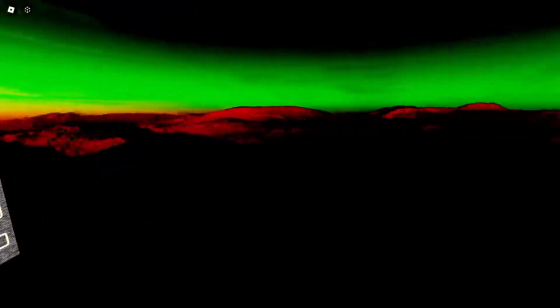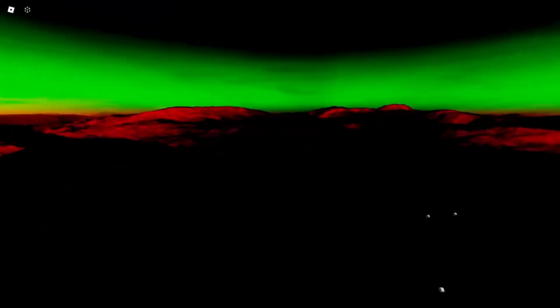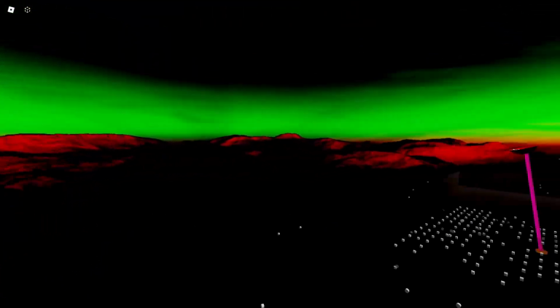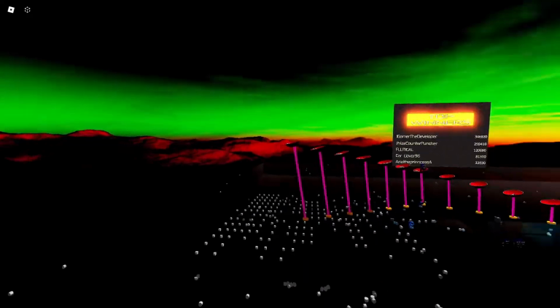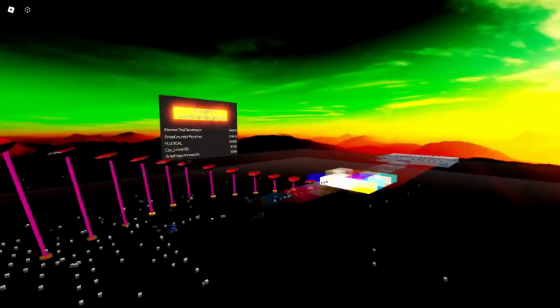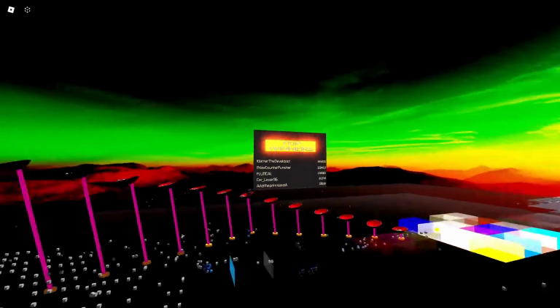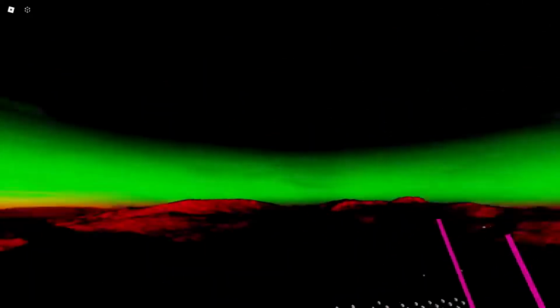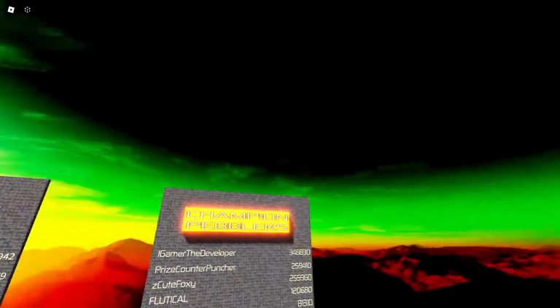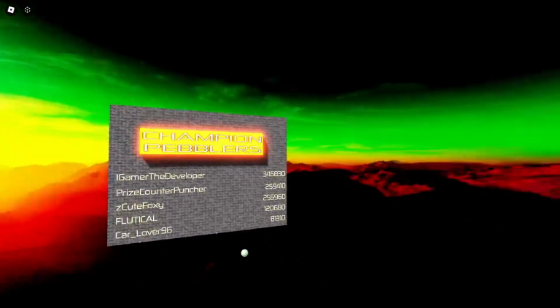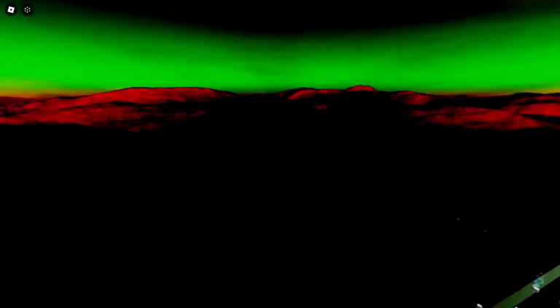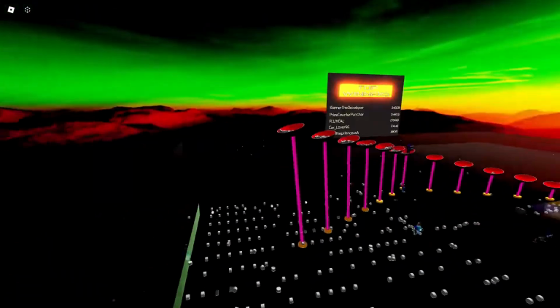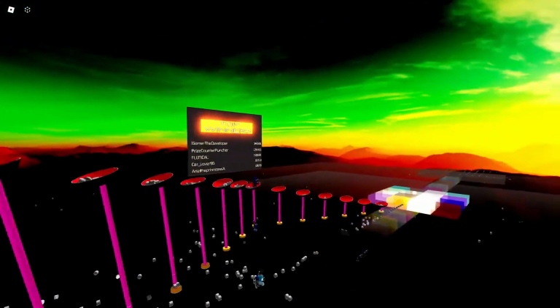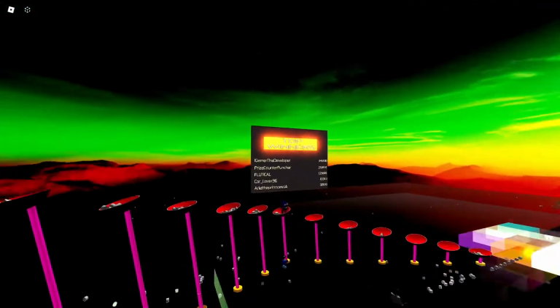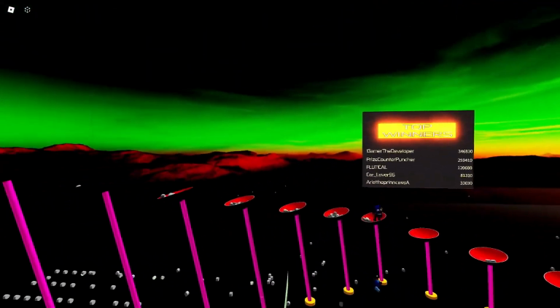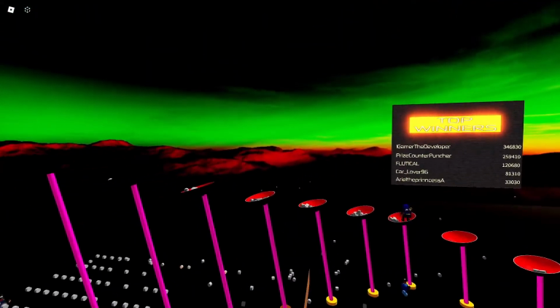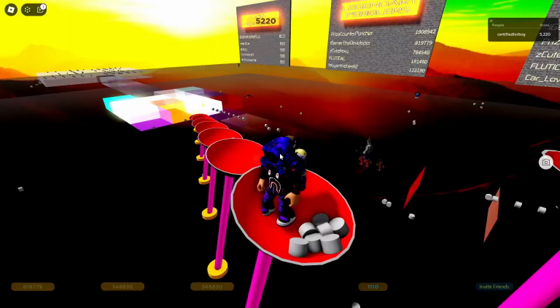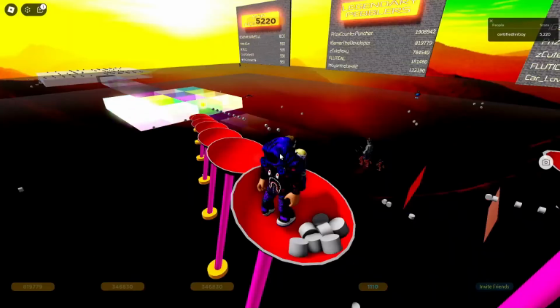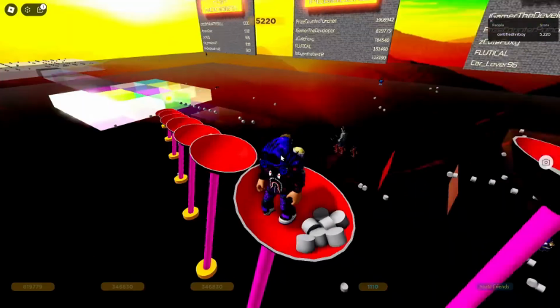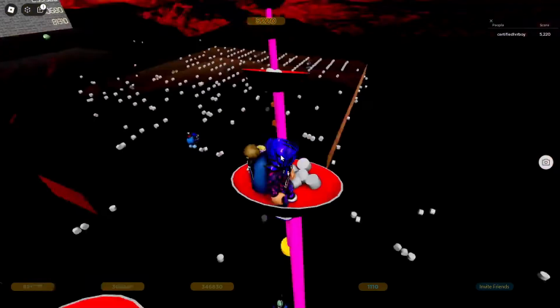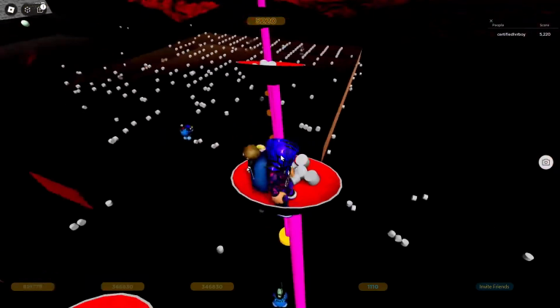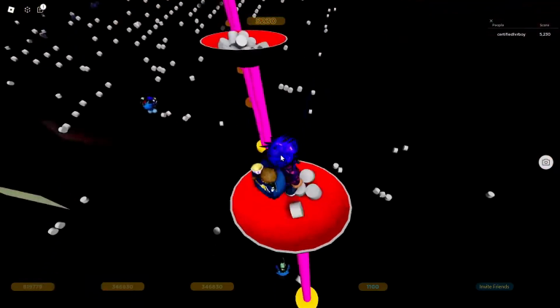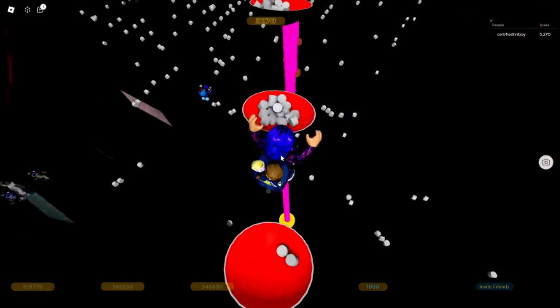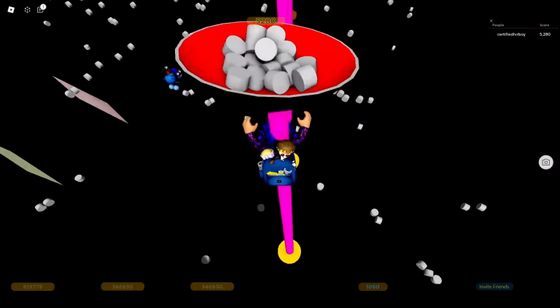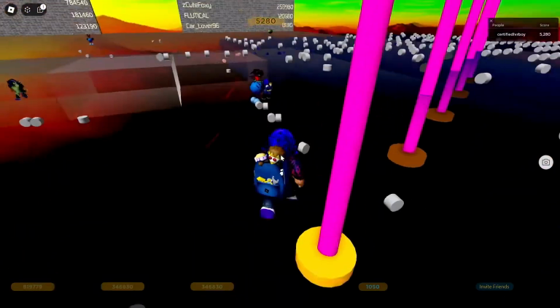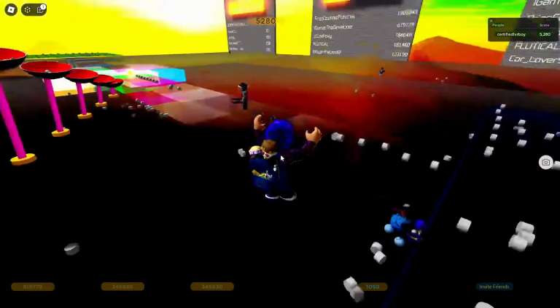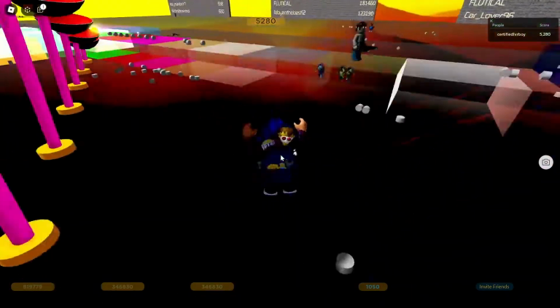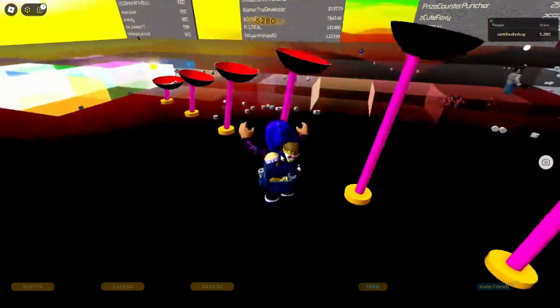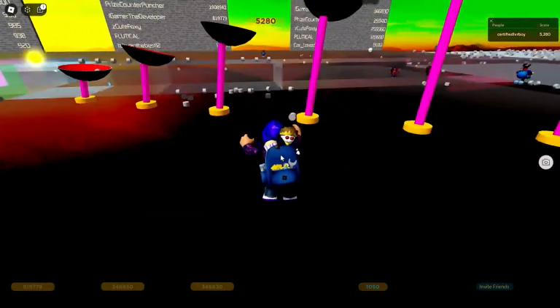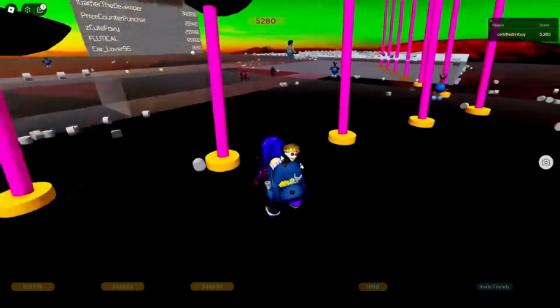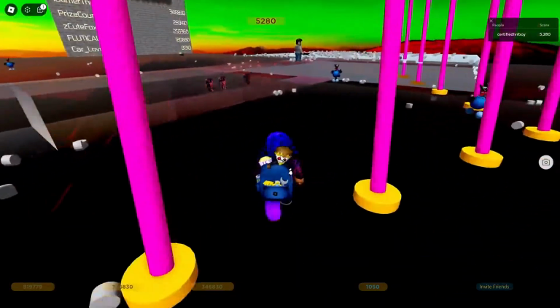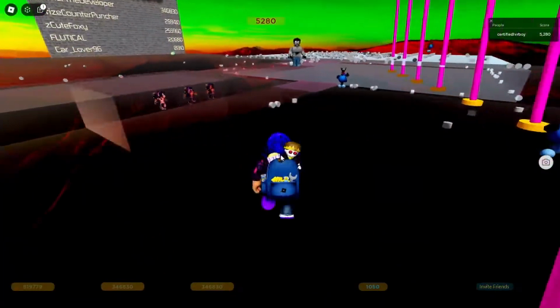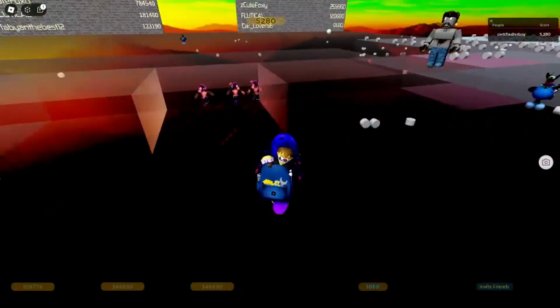After you're done using free cam and looking around everywhere, just hit Shift+P again, and now you've got the camera back — and now I have to face all the action.